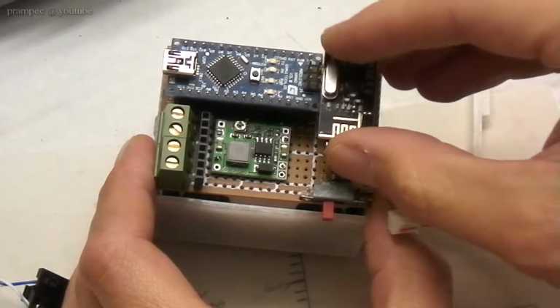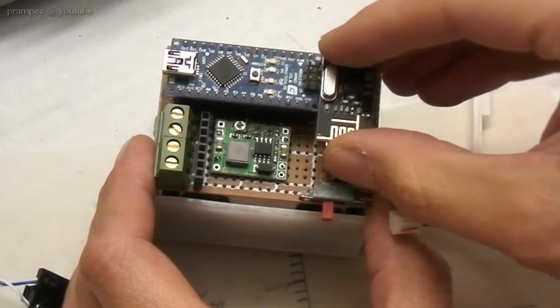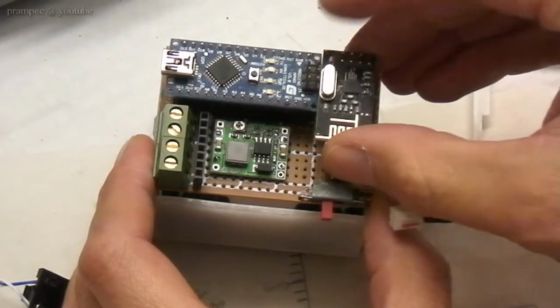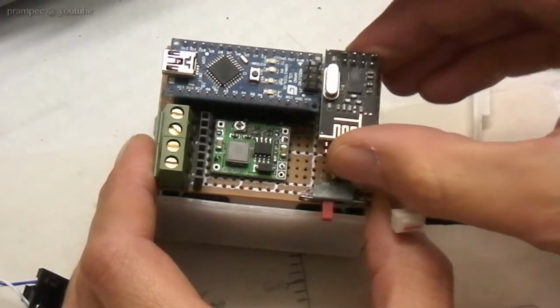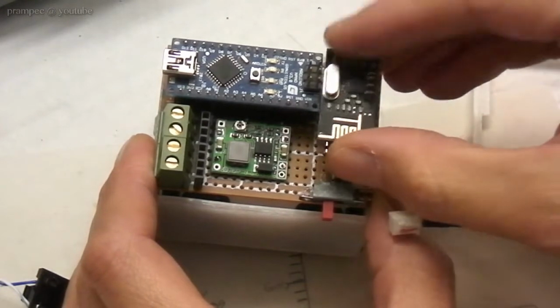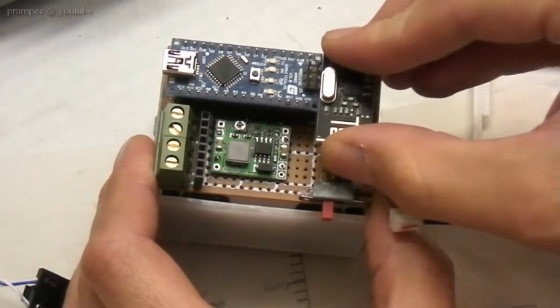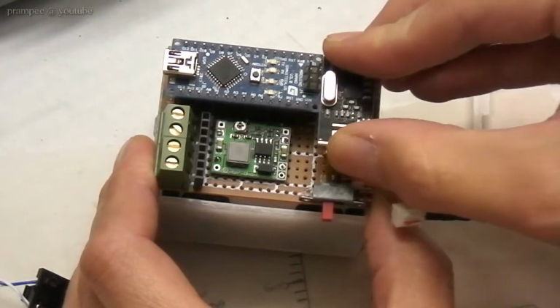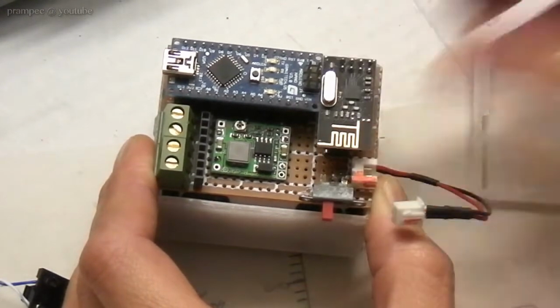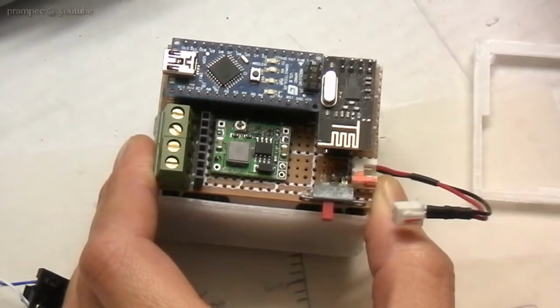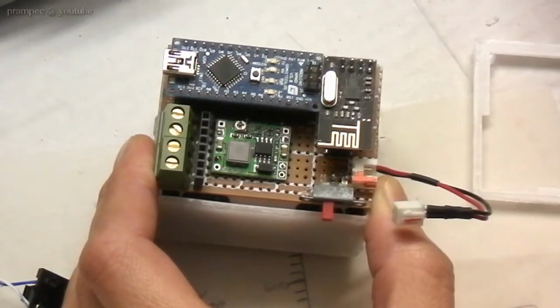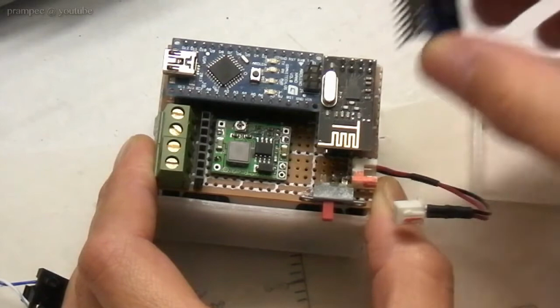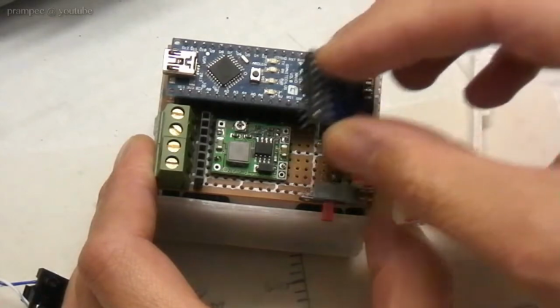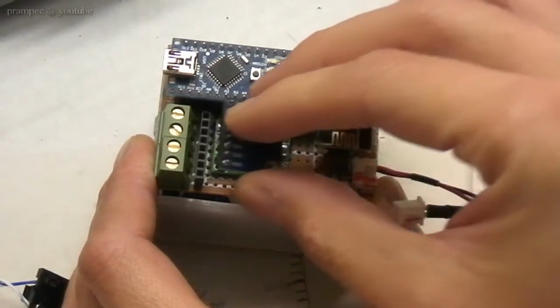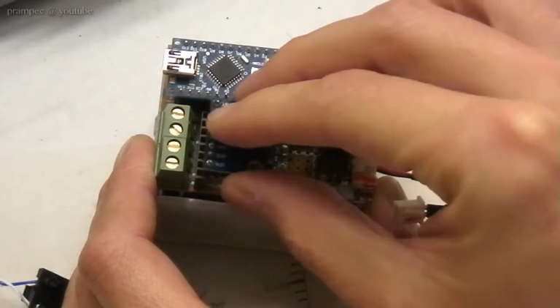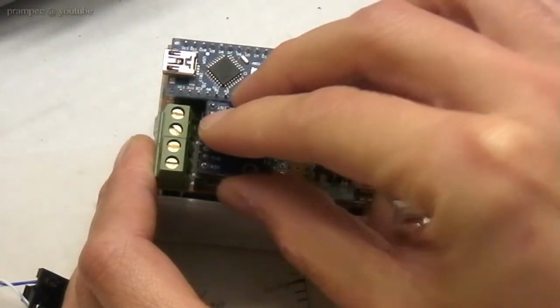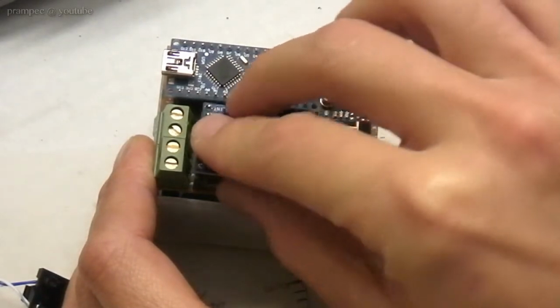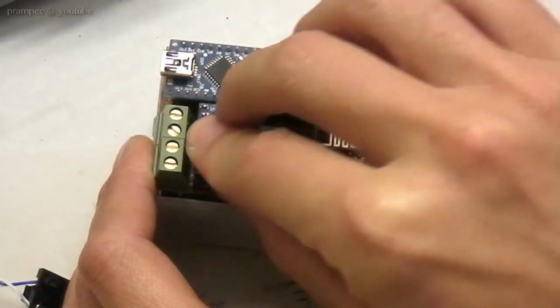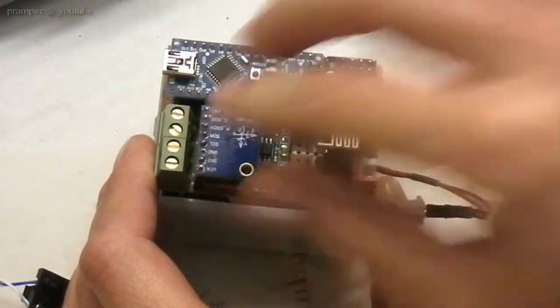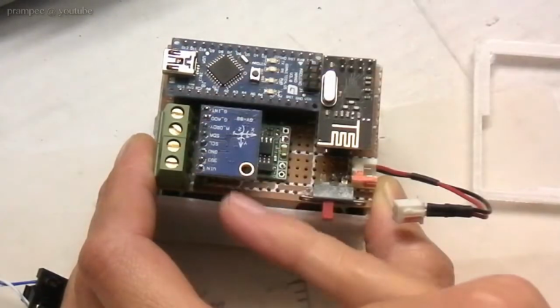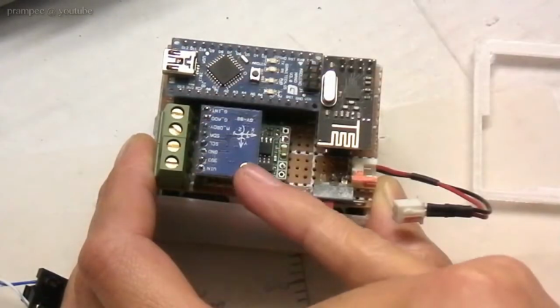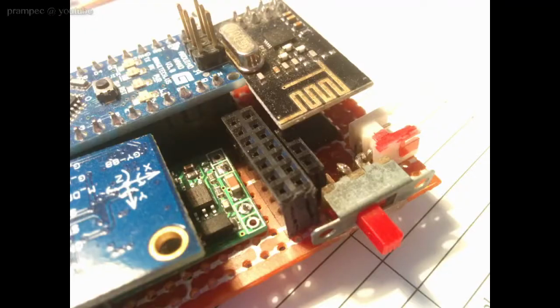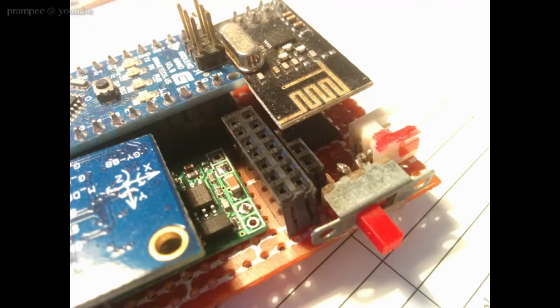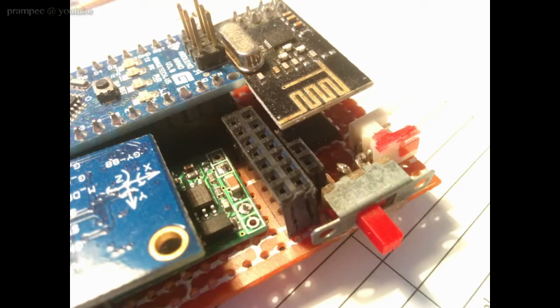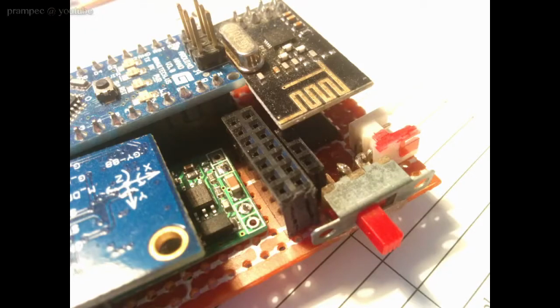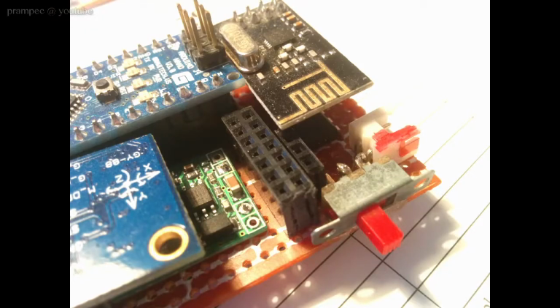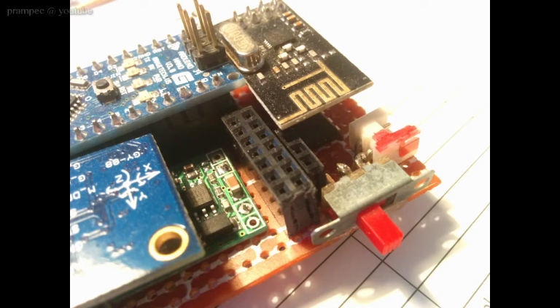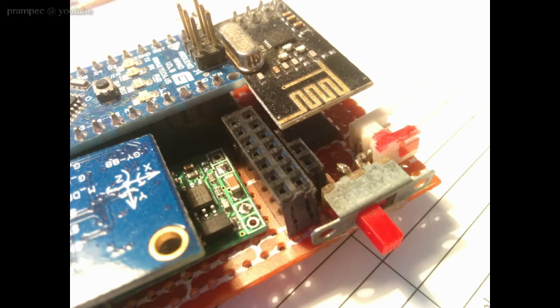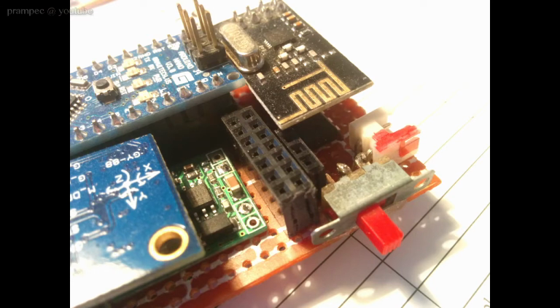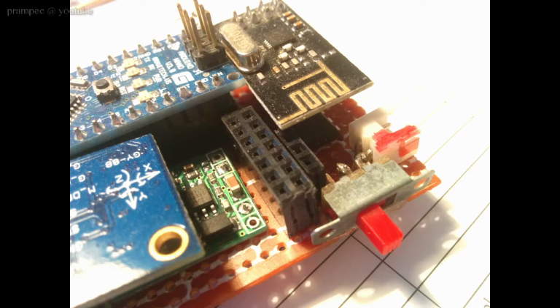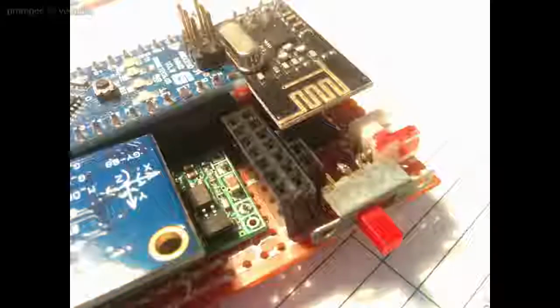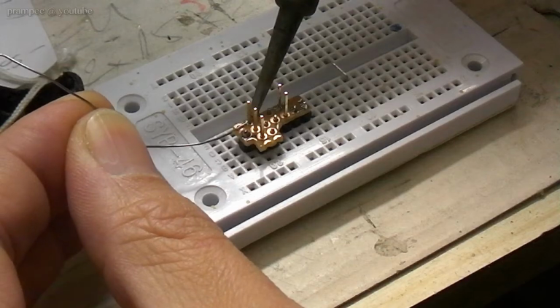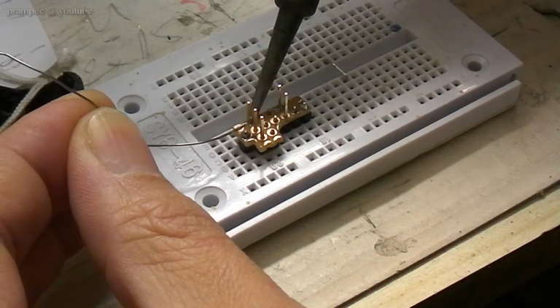The idea was to provide an extension port where I can connect other modules later on. Now I have populated that extension port, so it was time to build an extension.